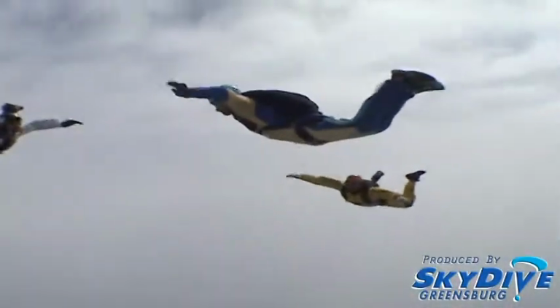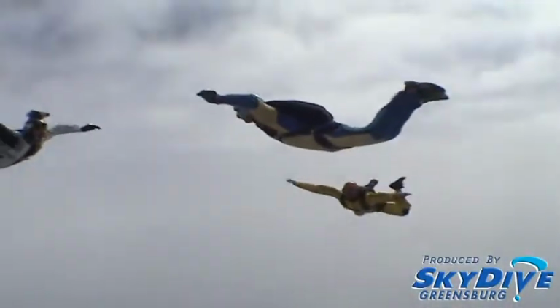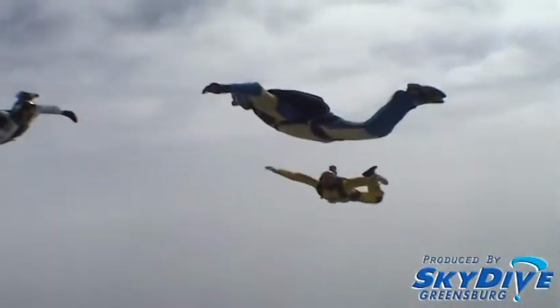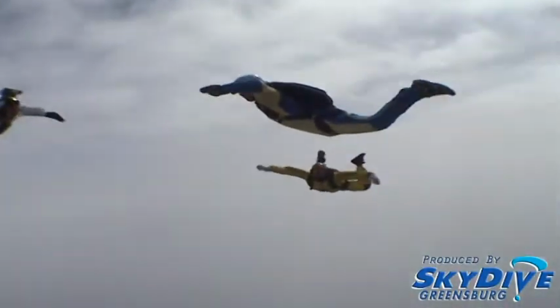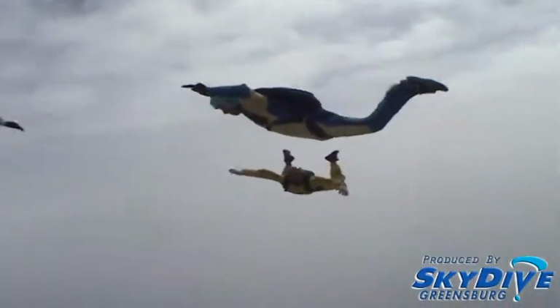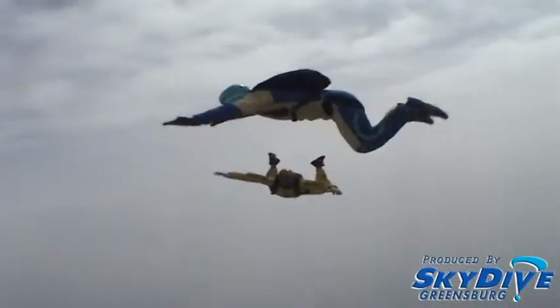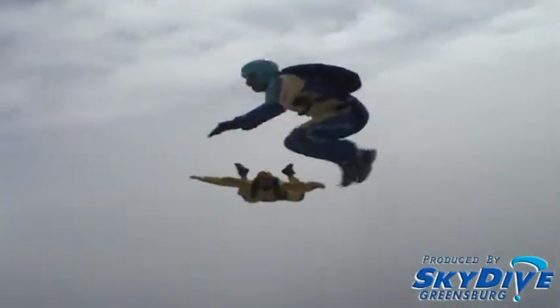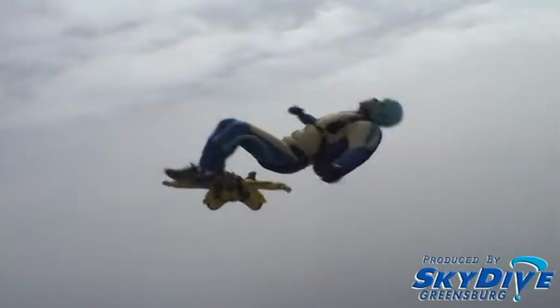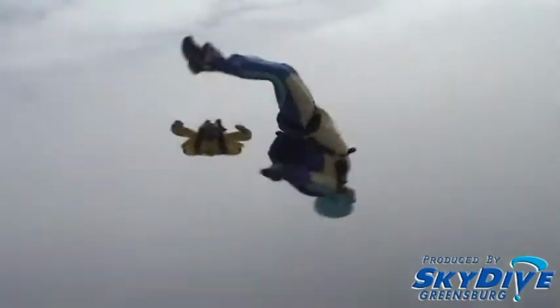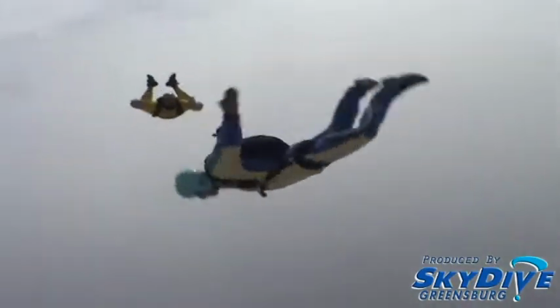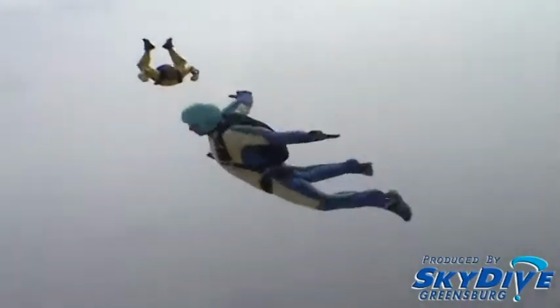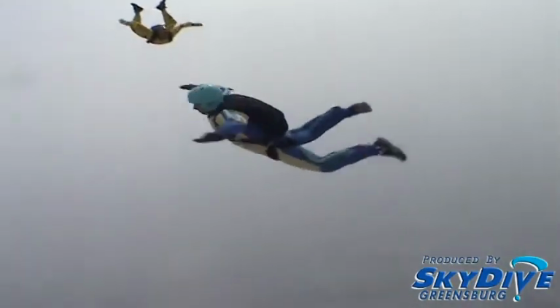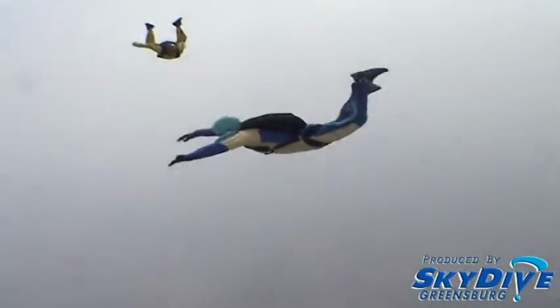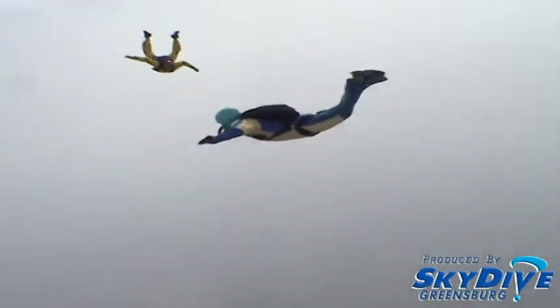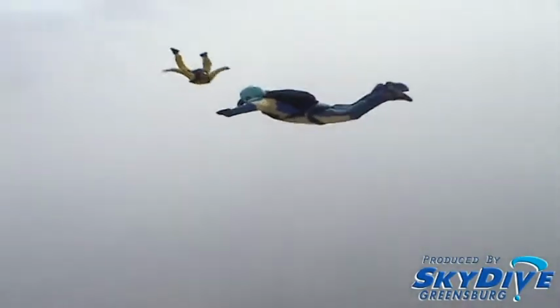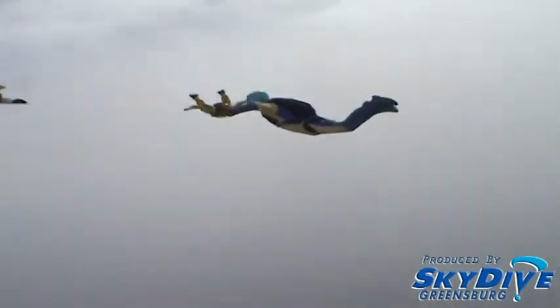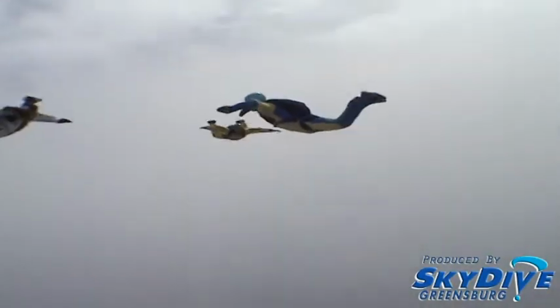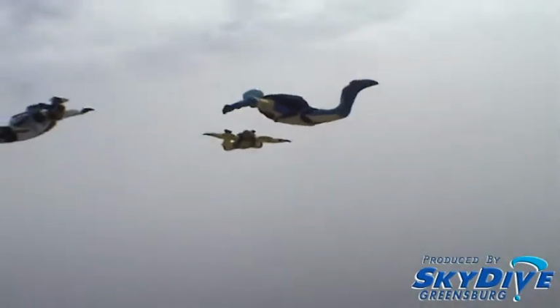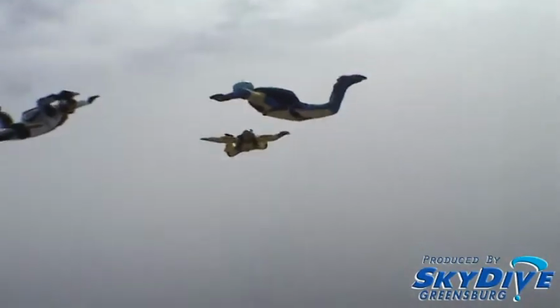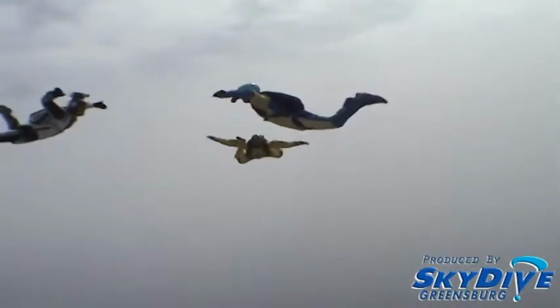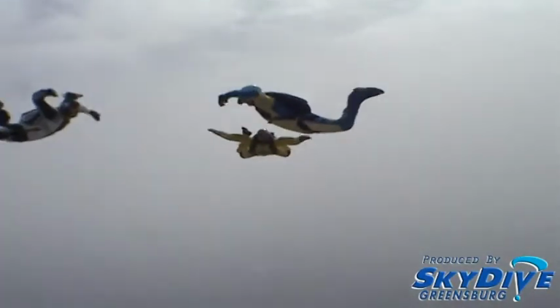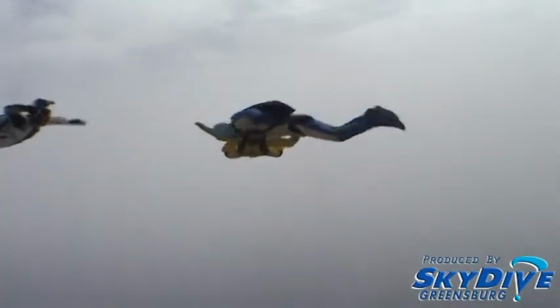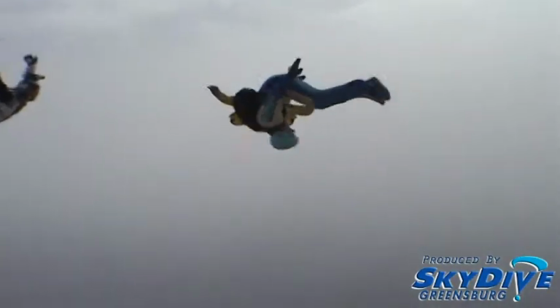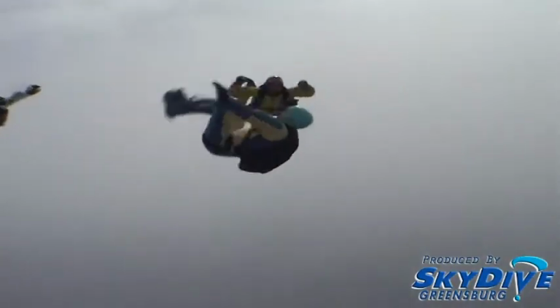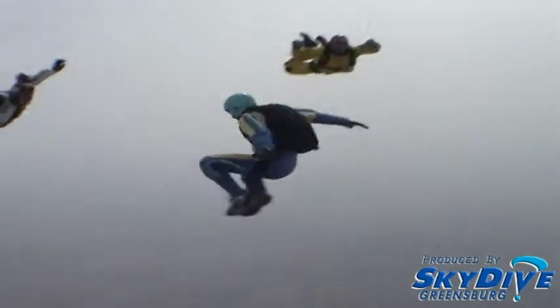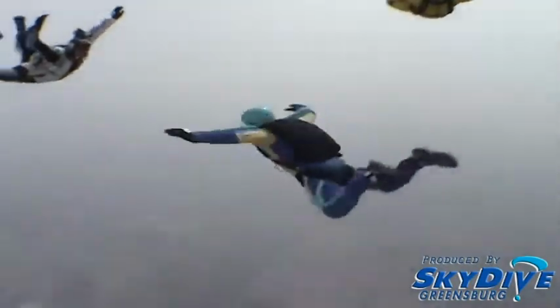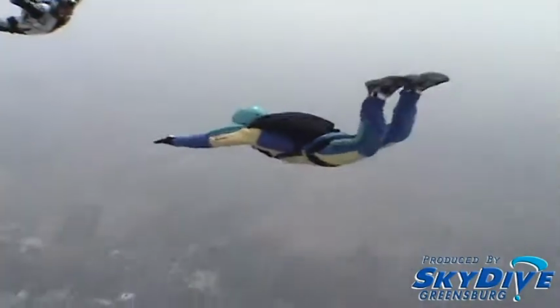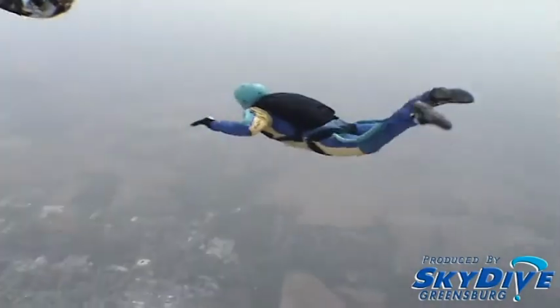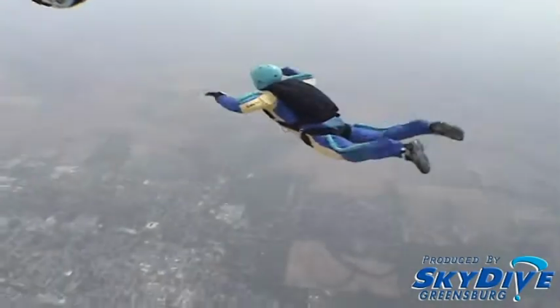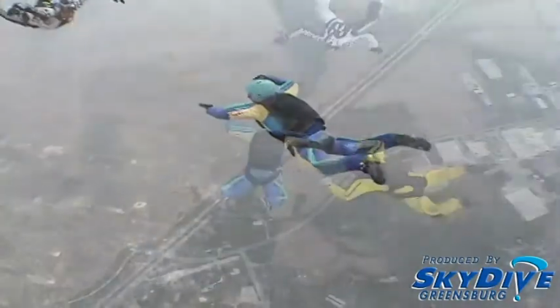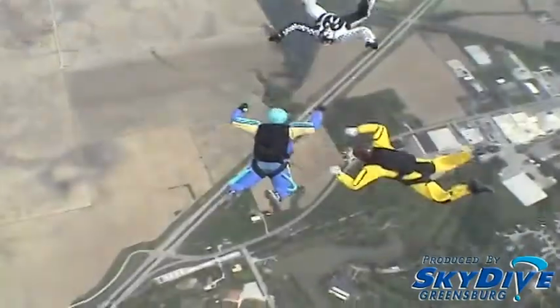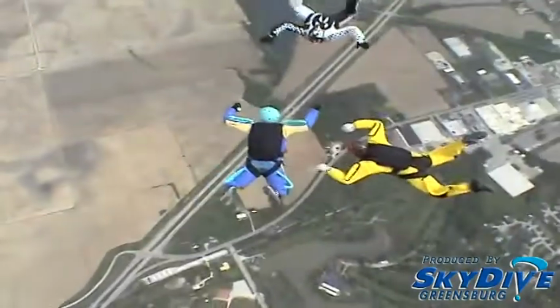Execute a back loop with recovery. Check heading and altimeter. Execute a front loop with recovery. Check heading and altimeter.